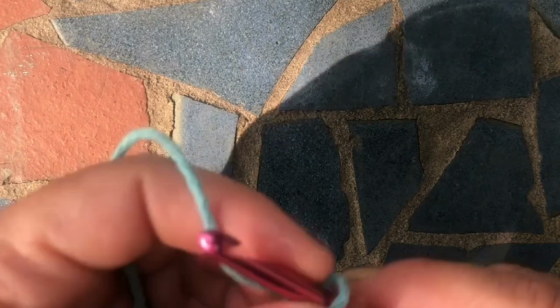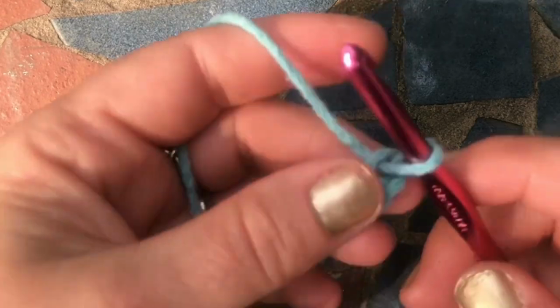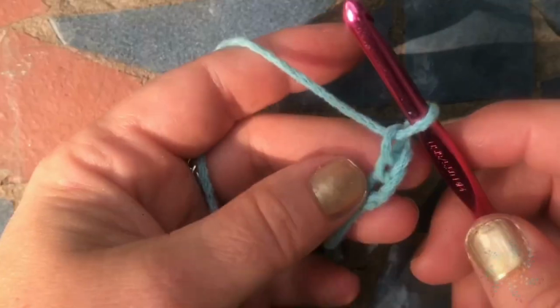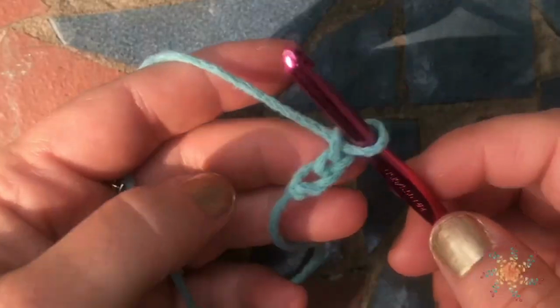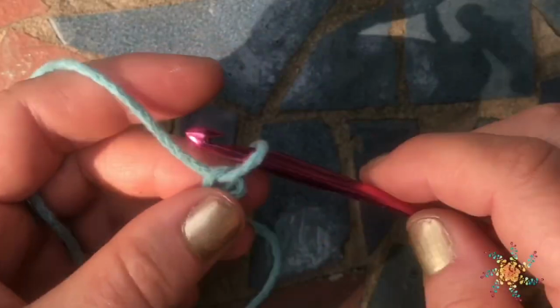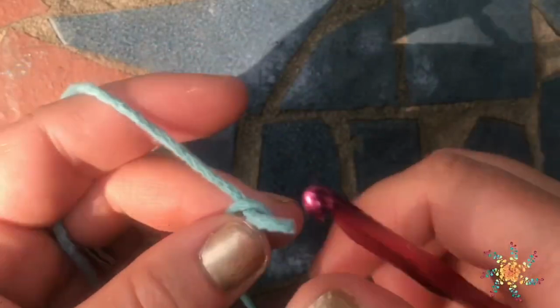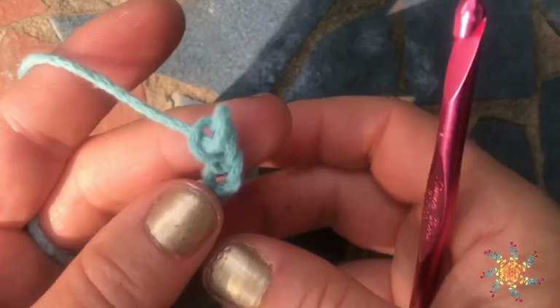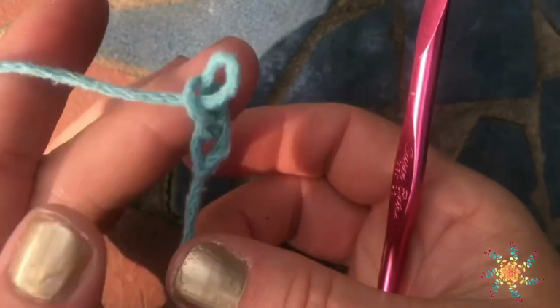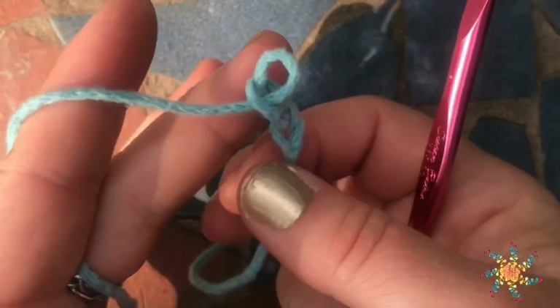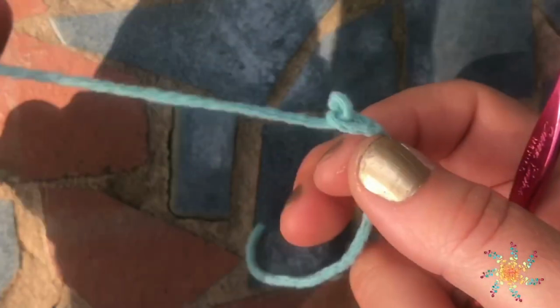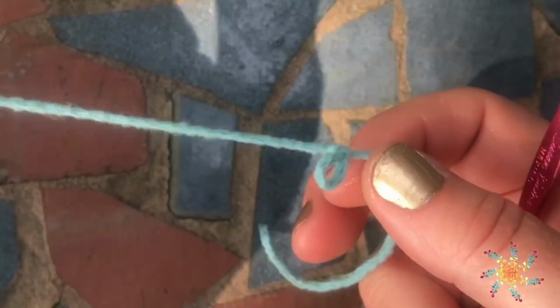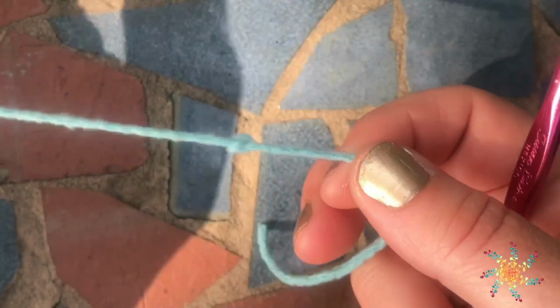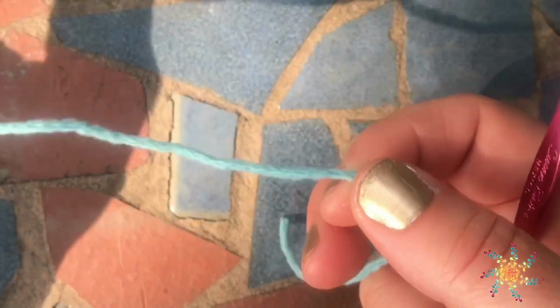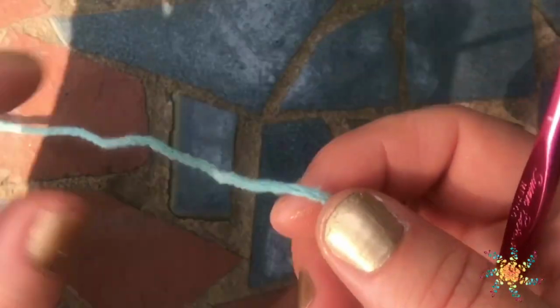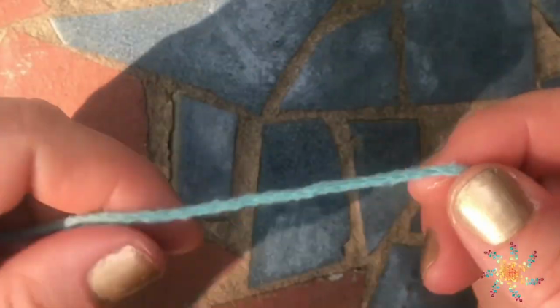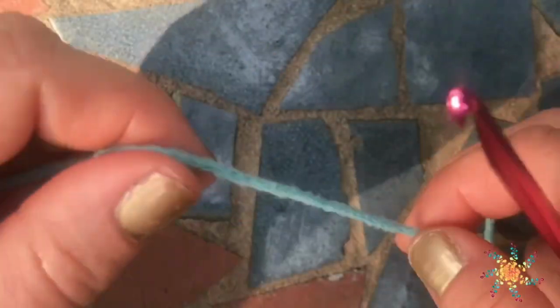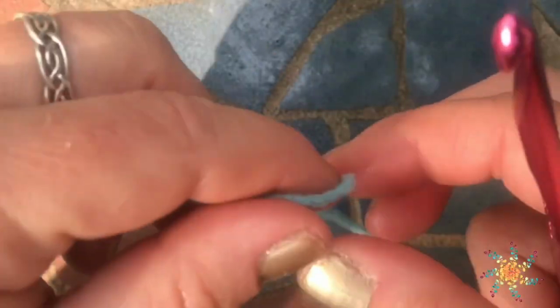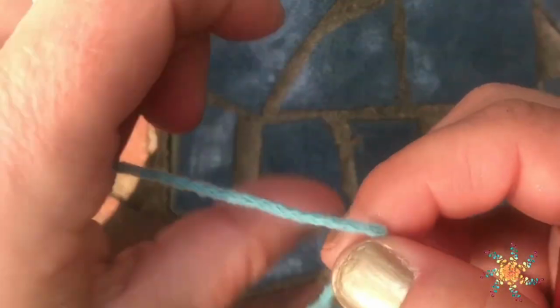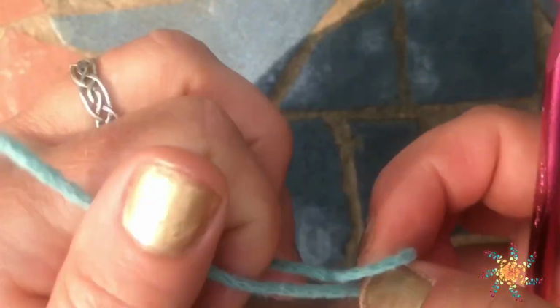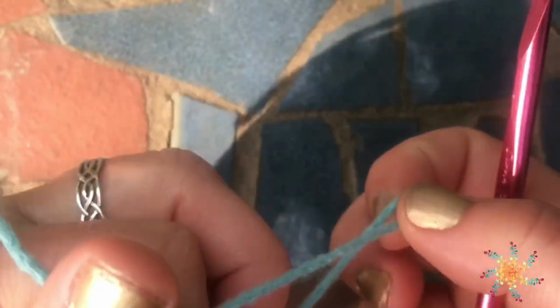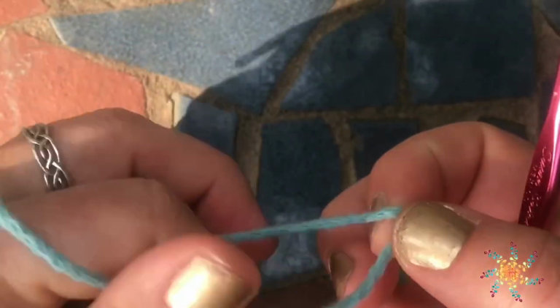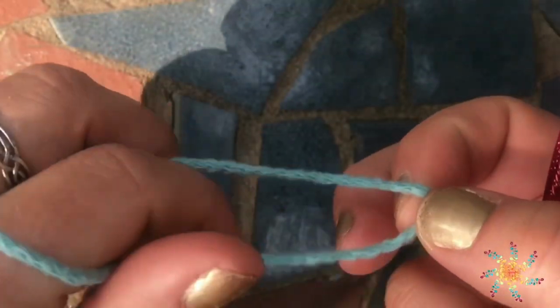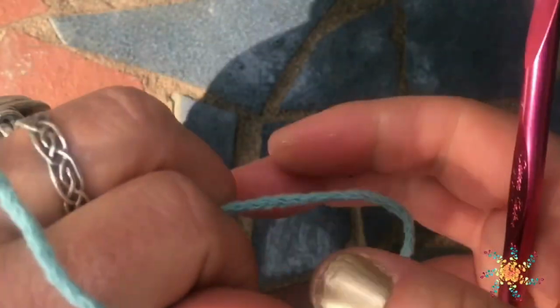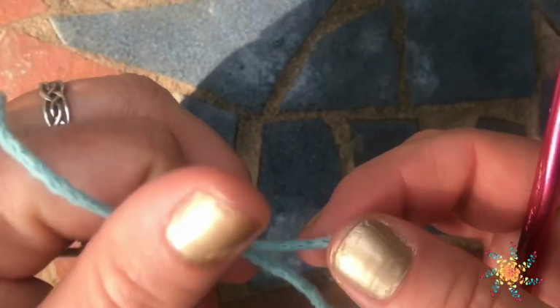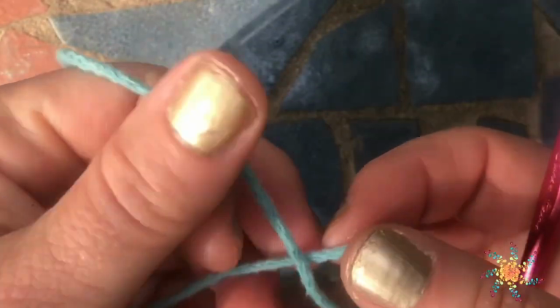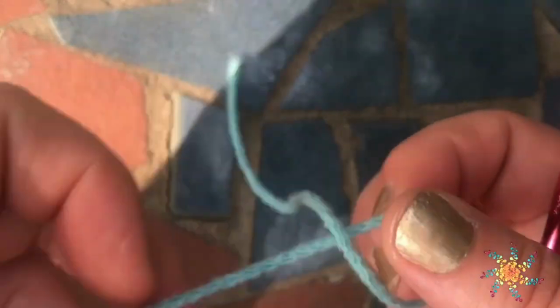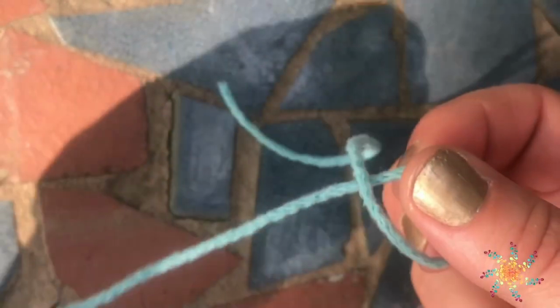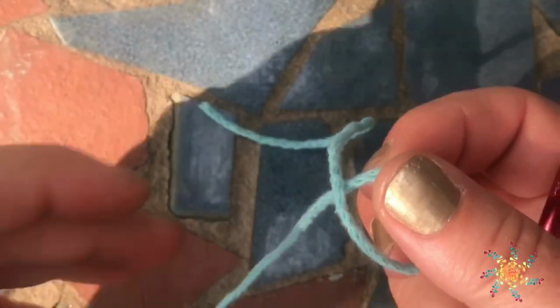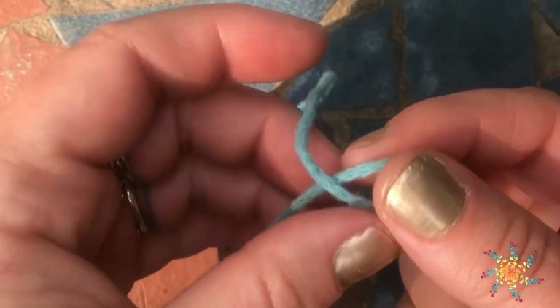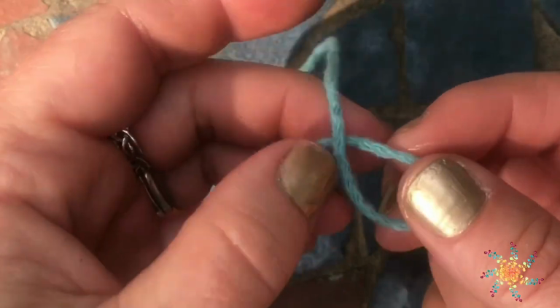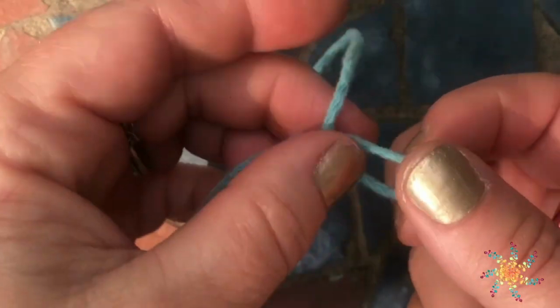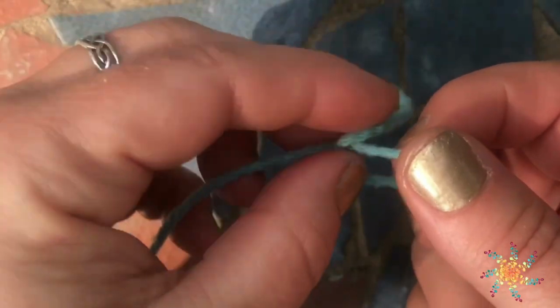Hi, everyone. Welcome to Start a Skull Crochet. This is Tasha.